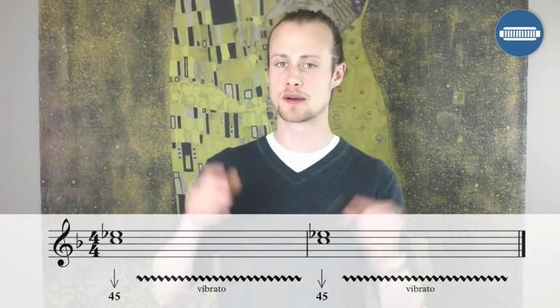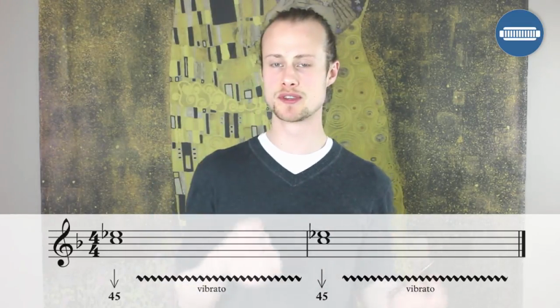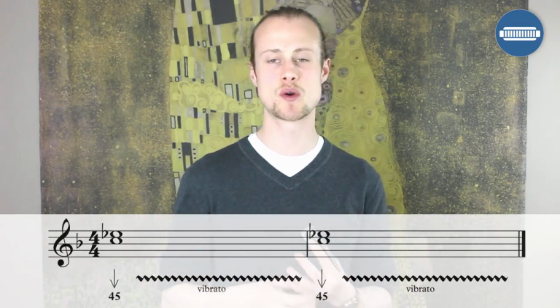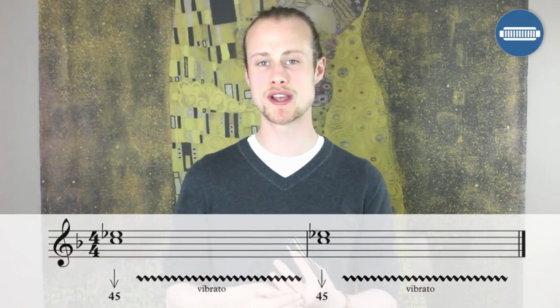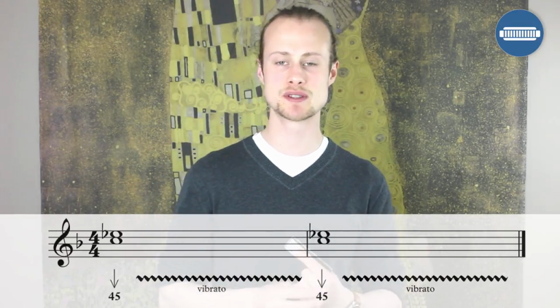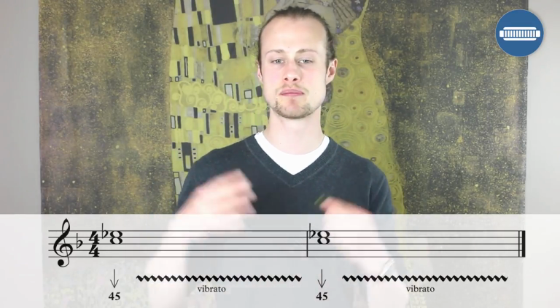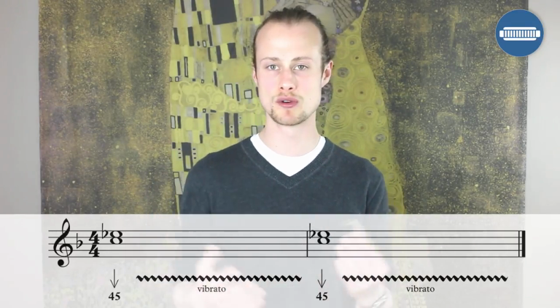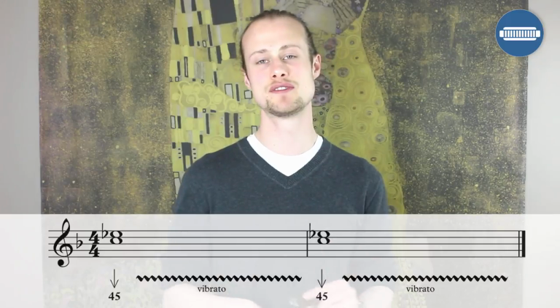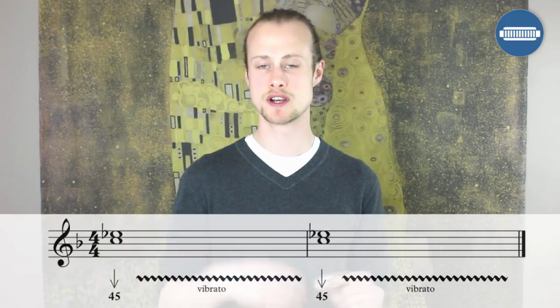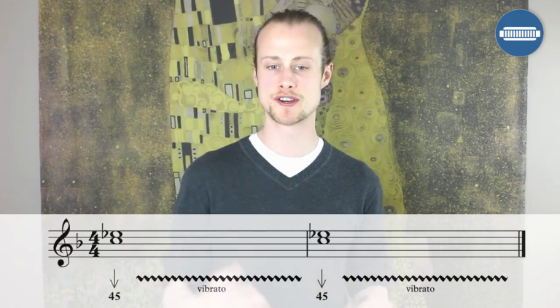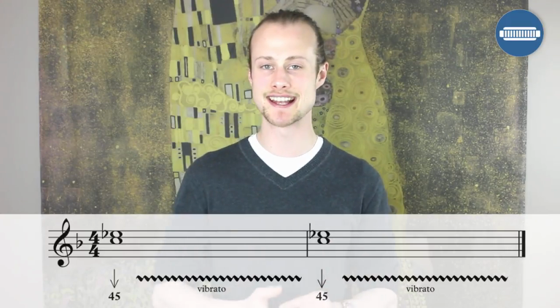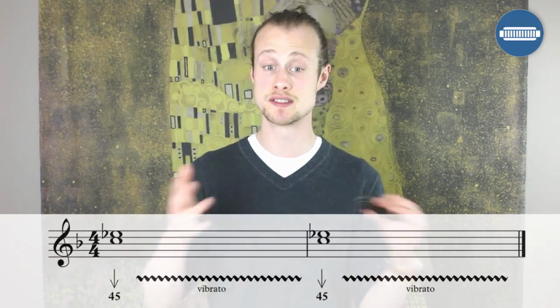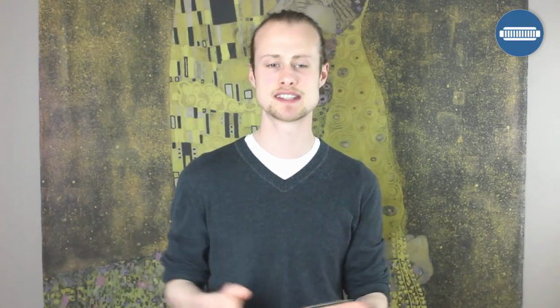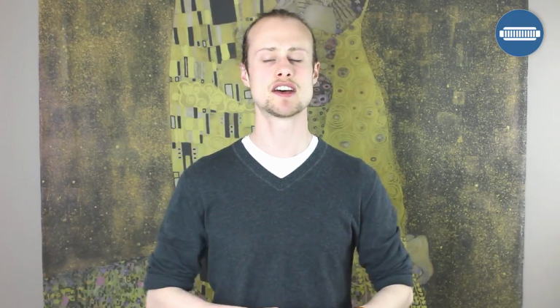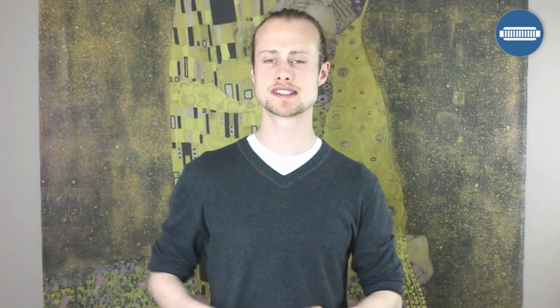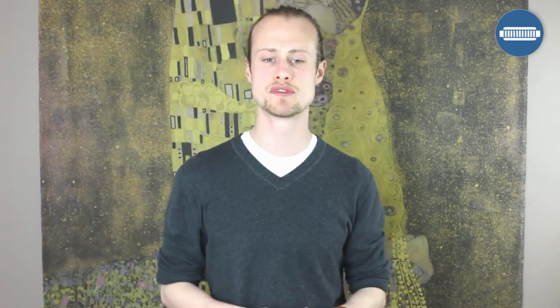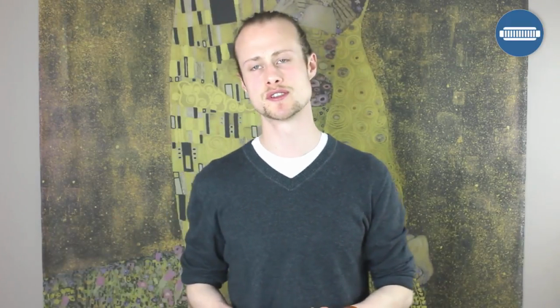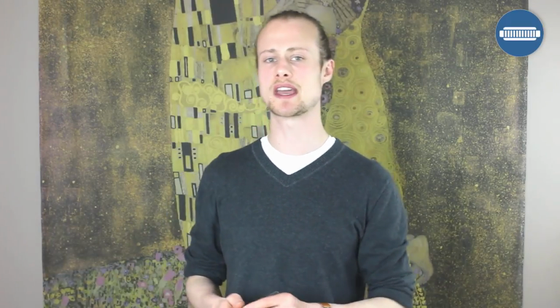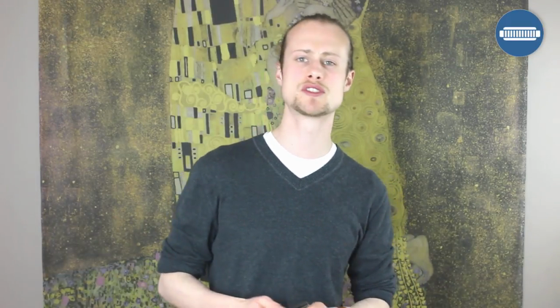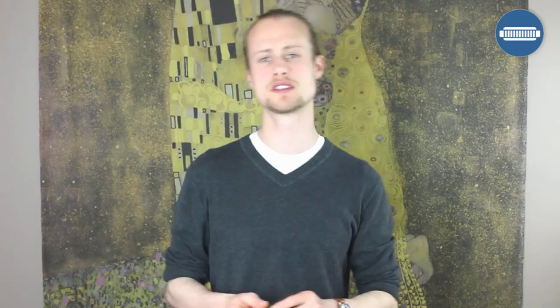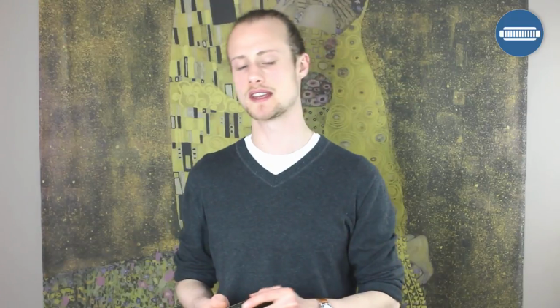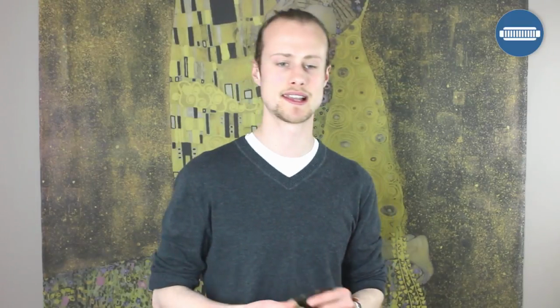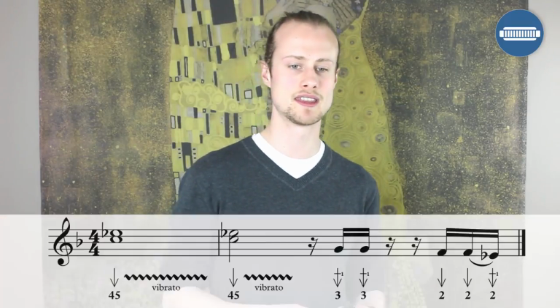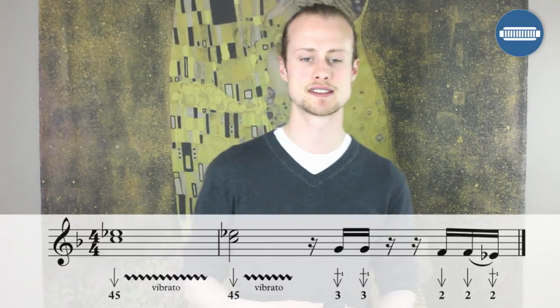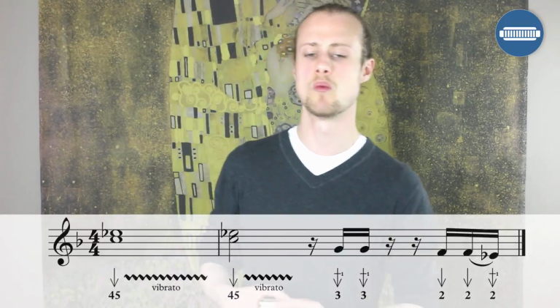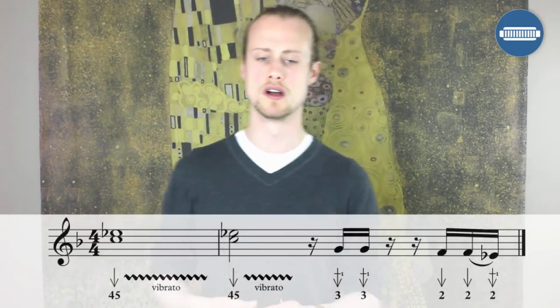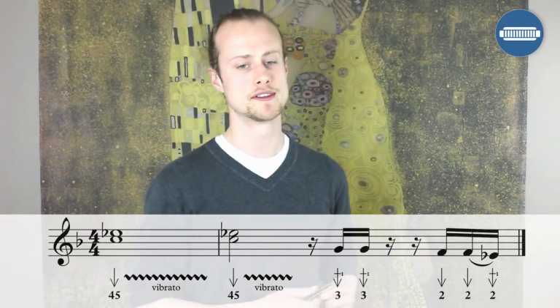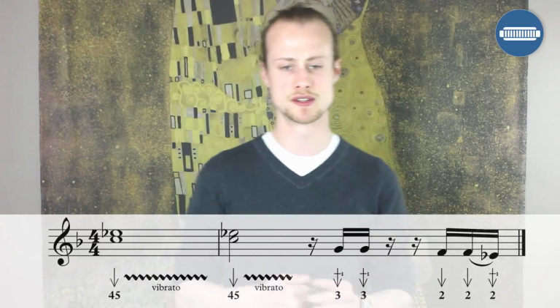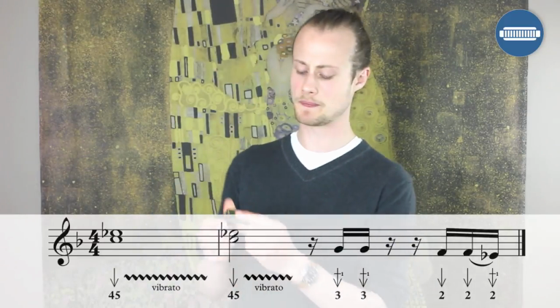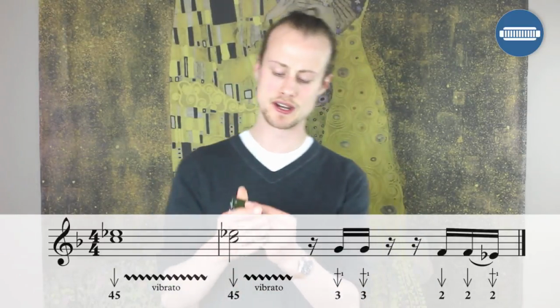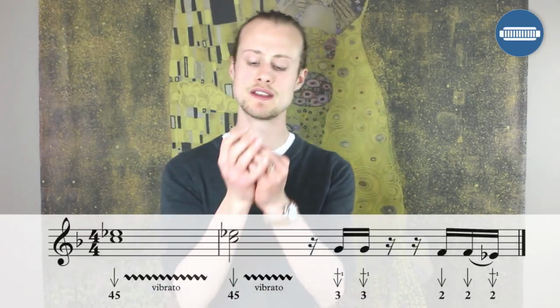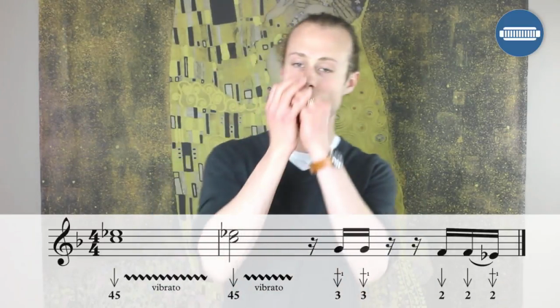I'm going to go through these licks quite quickly, so if you want to pause the video and work on any lick, do that. Otherwise, let's move on to lick number two.